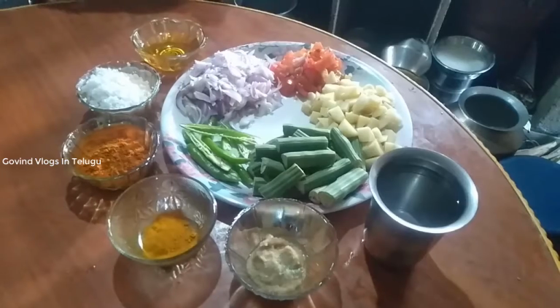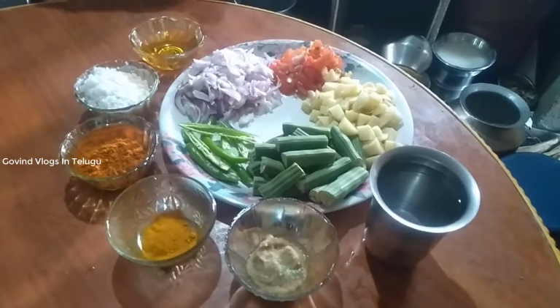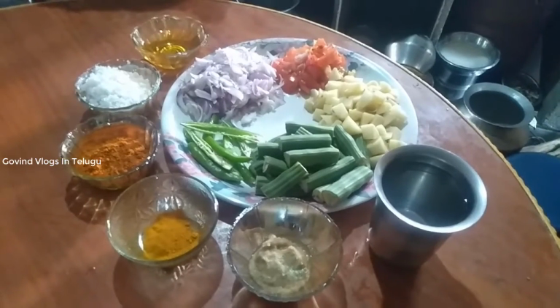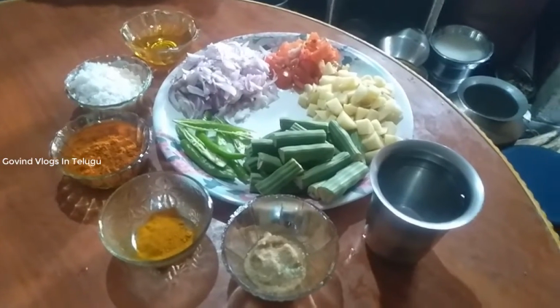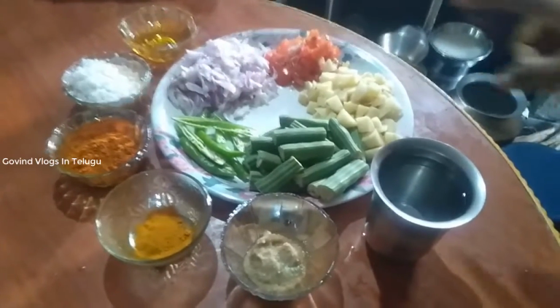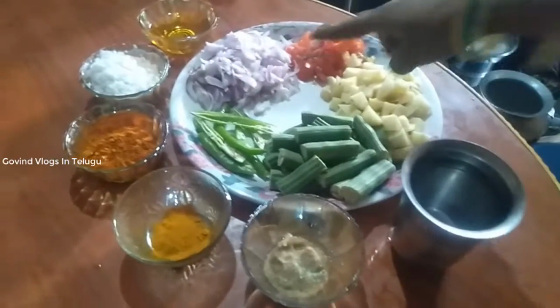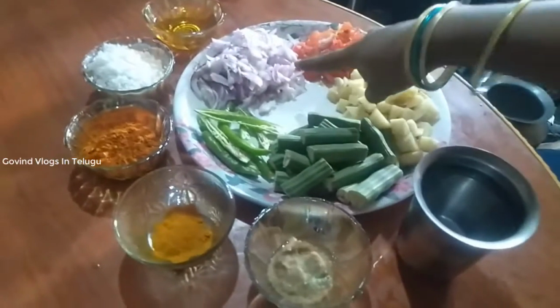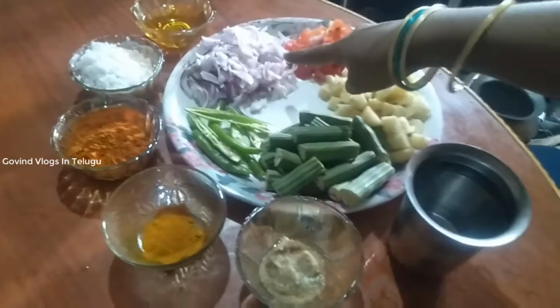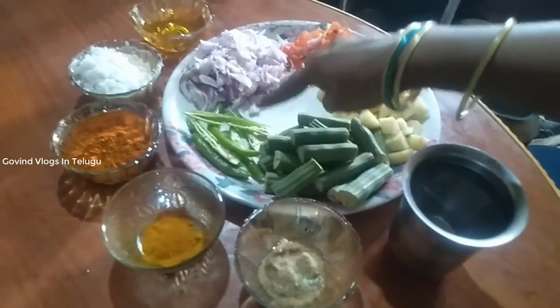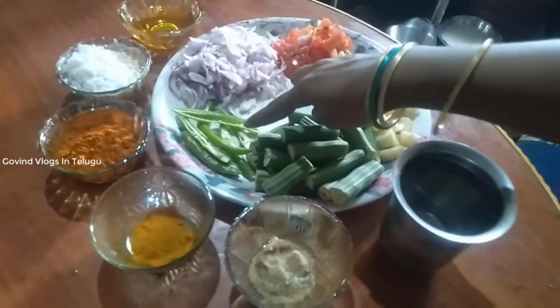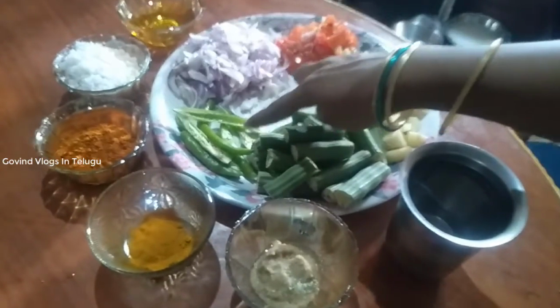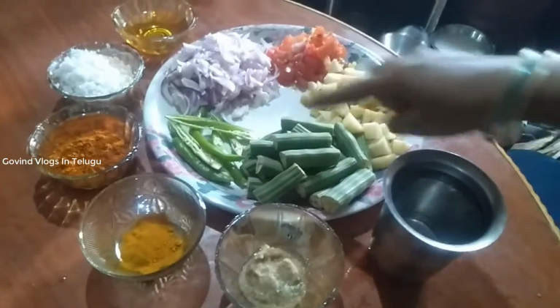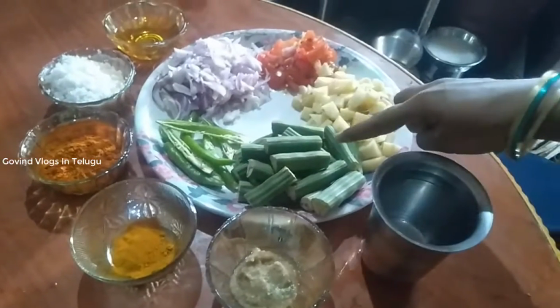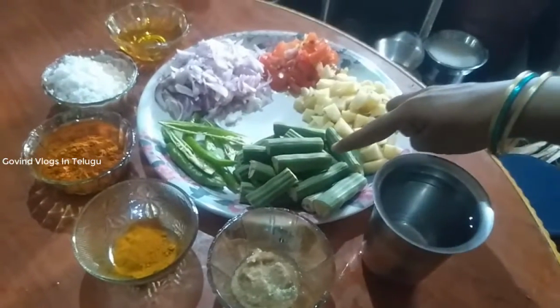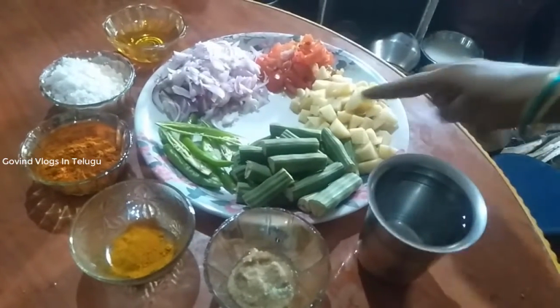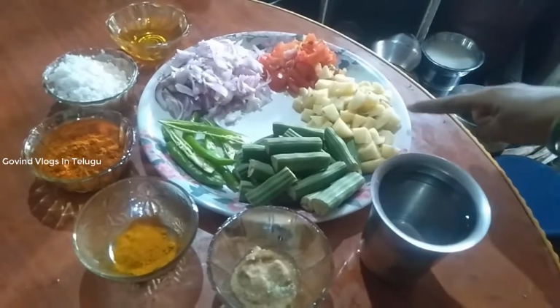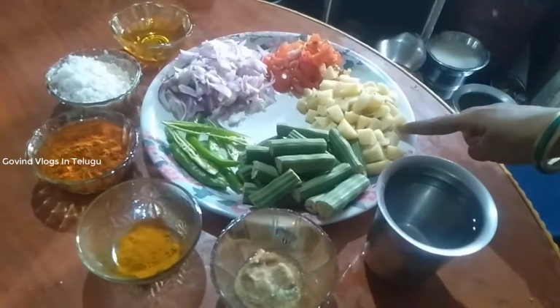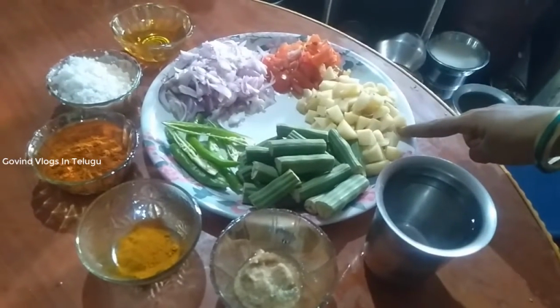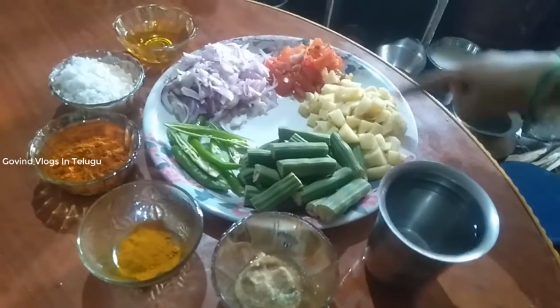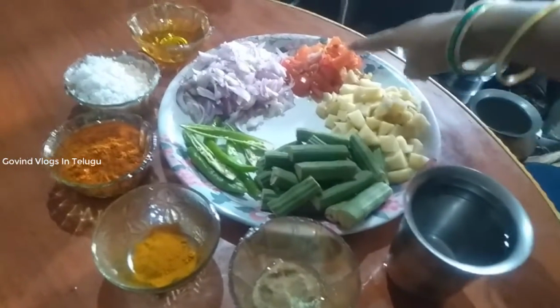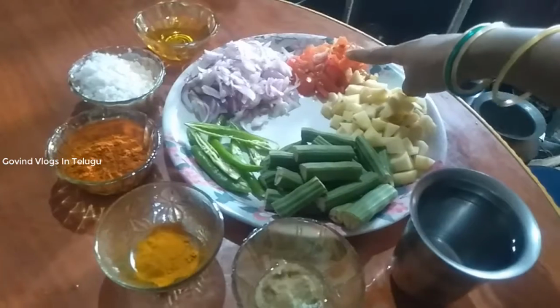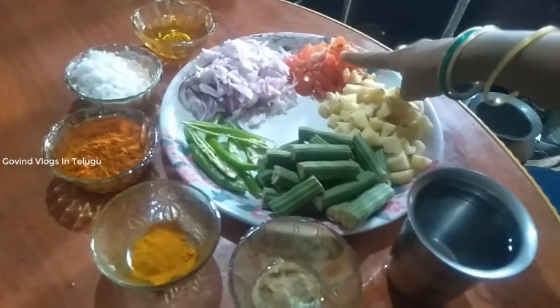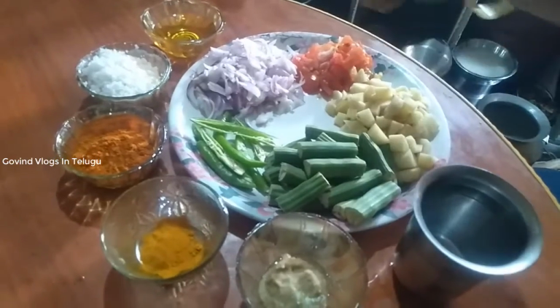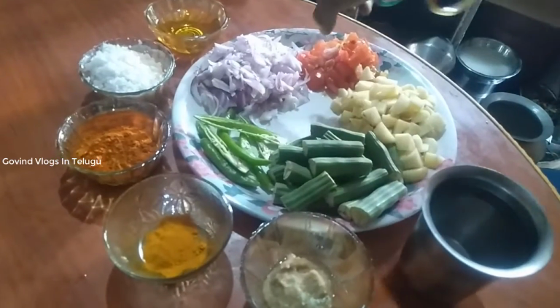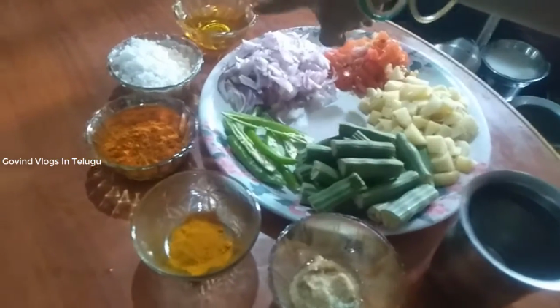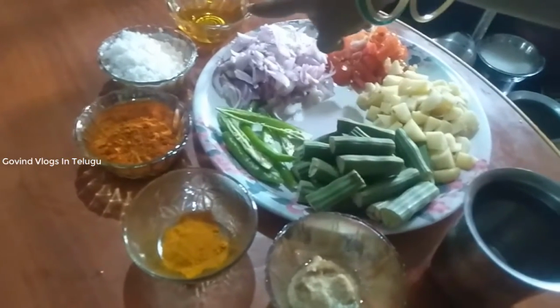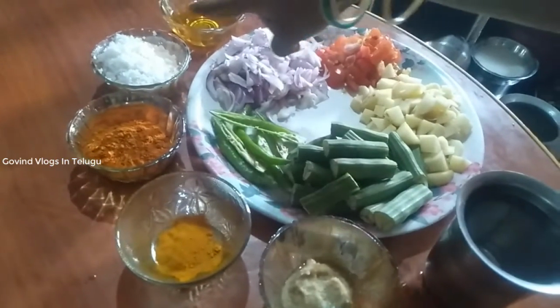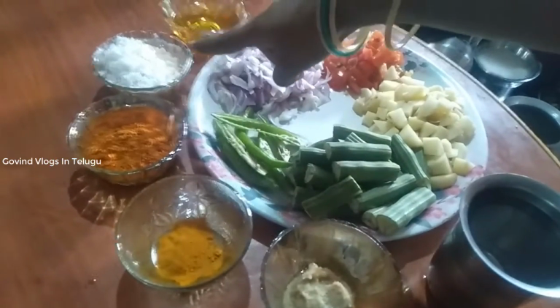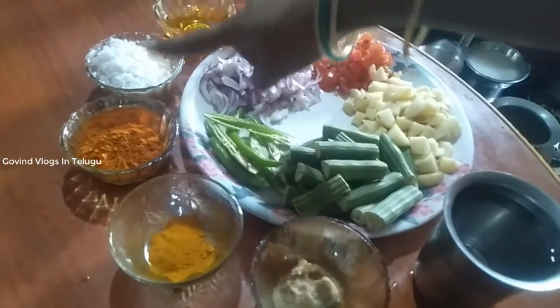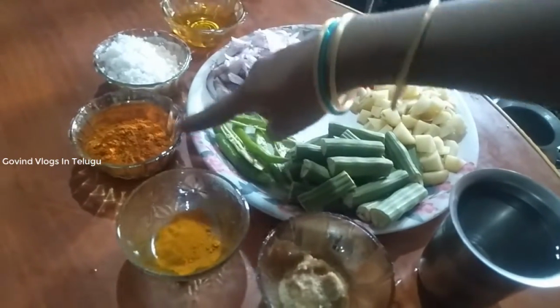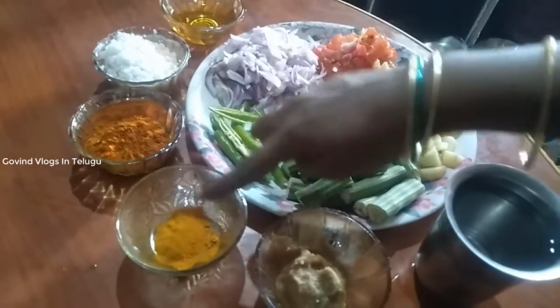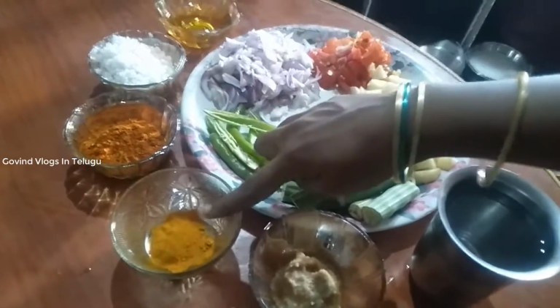First of all, we have 3 vegetables, 4 vegetables, 2 tomatoes. Put the oil, salt.